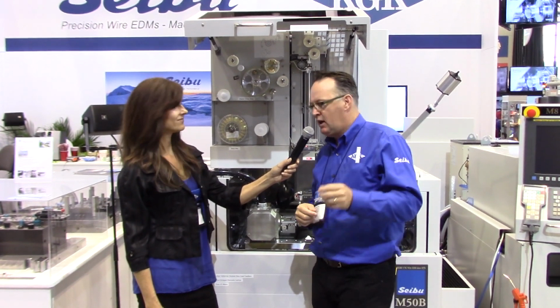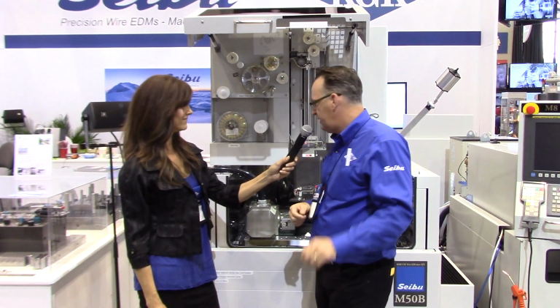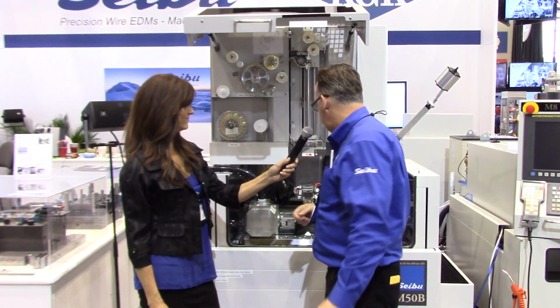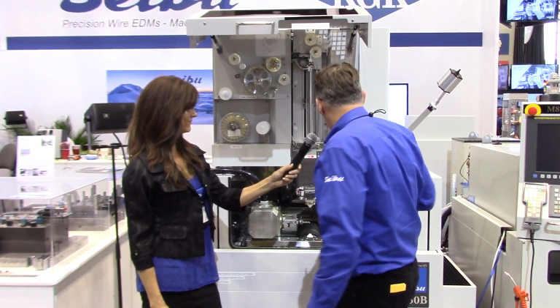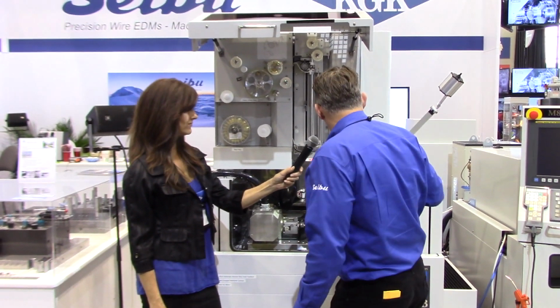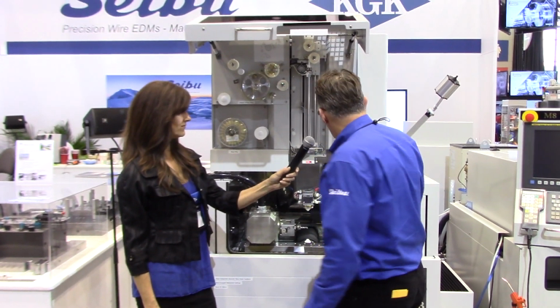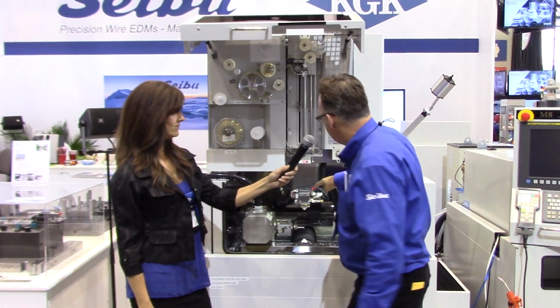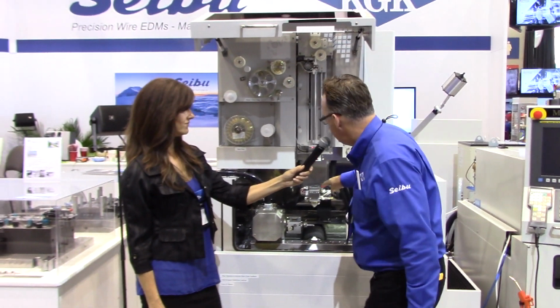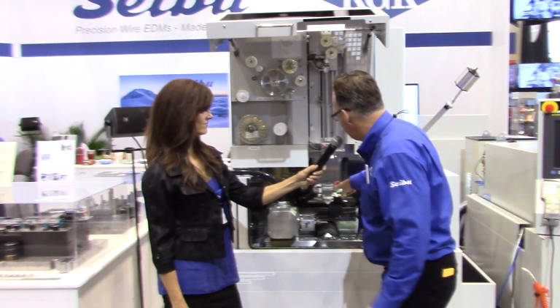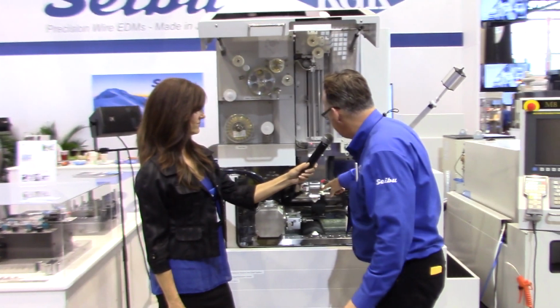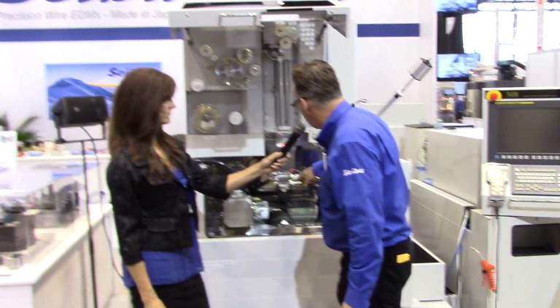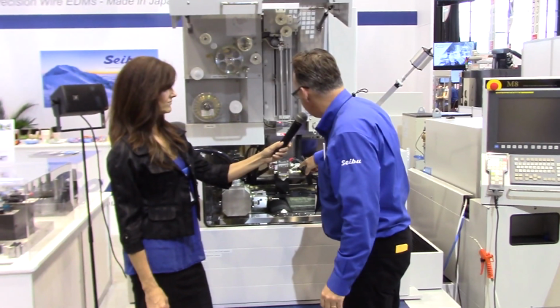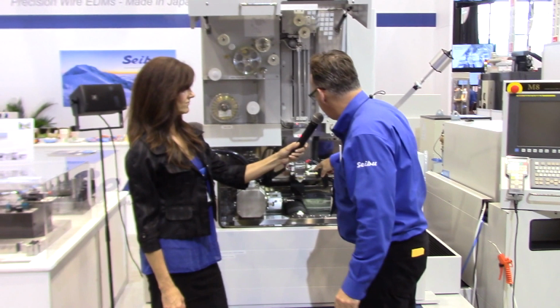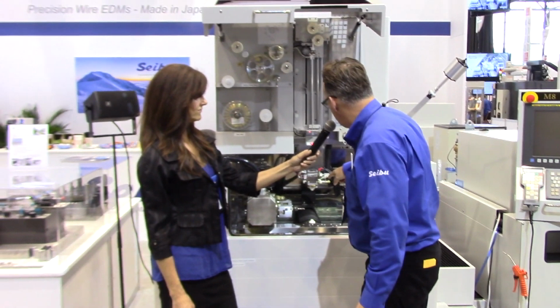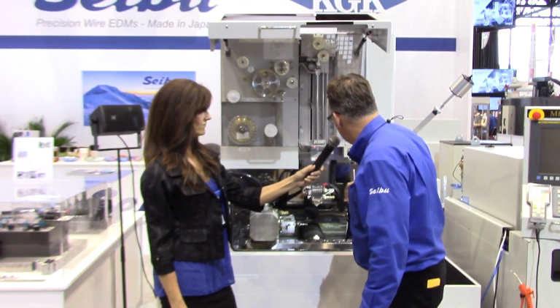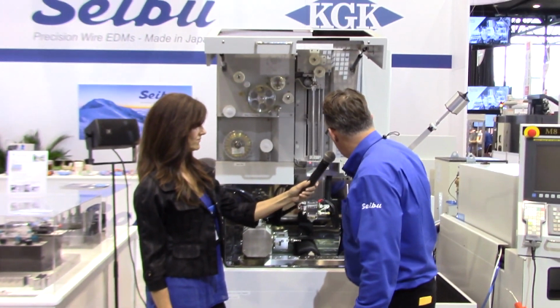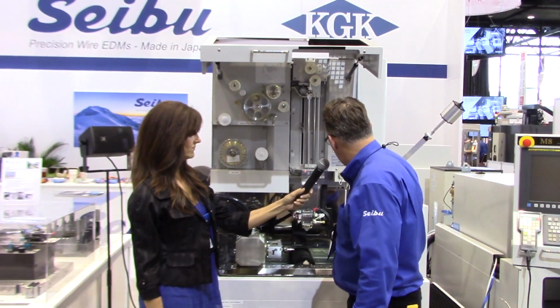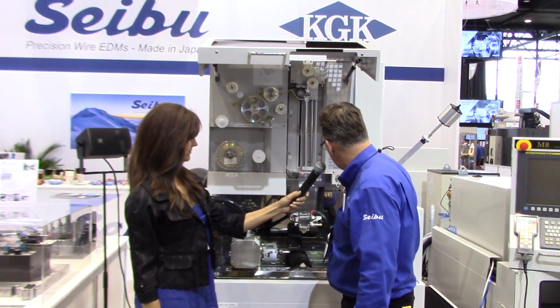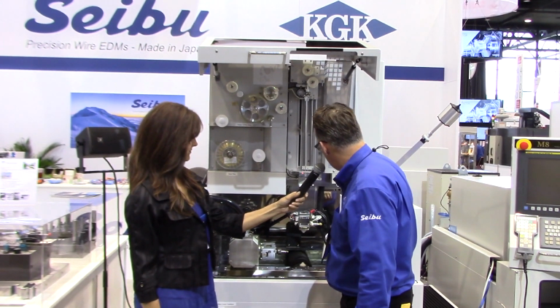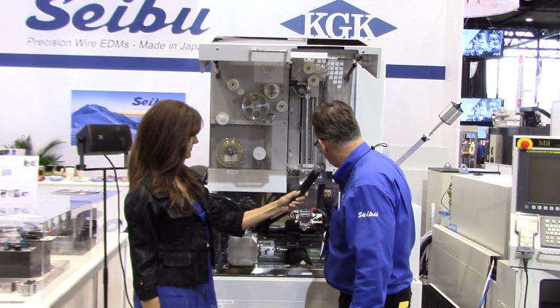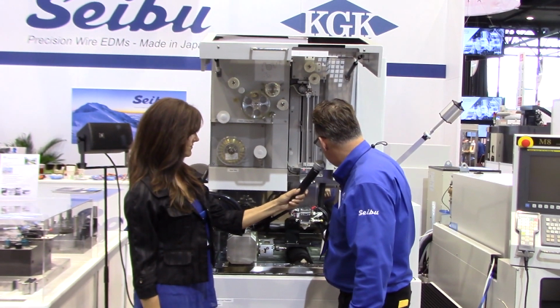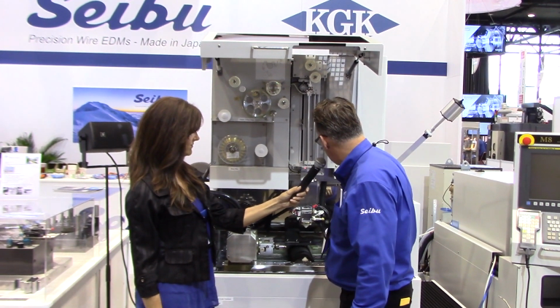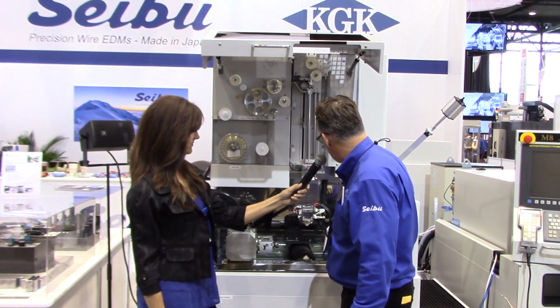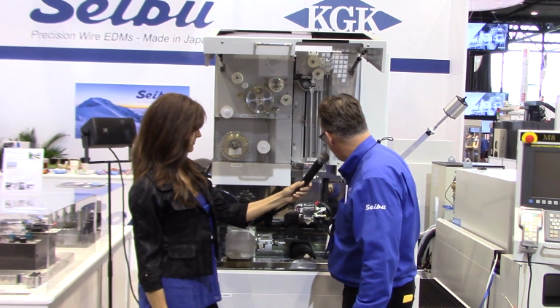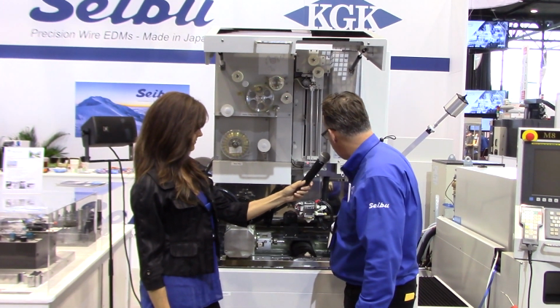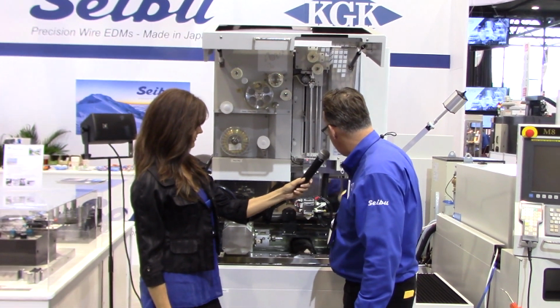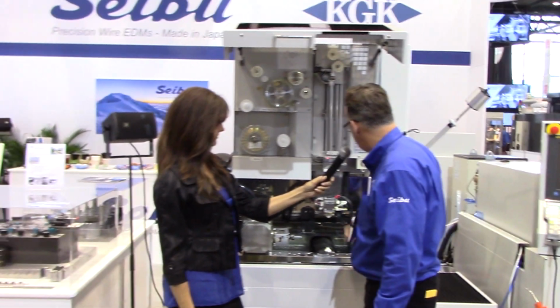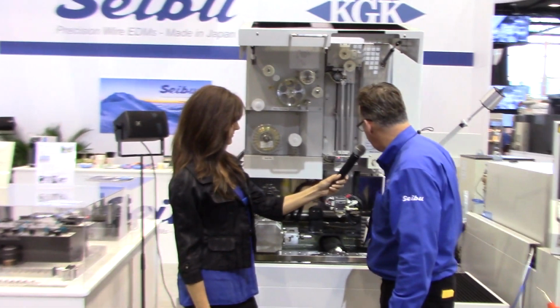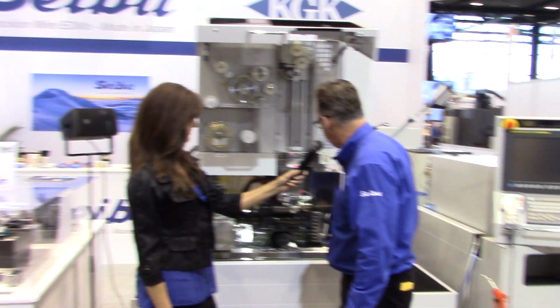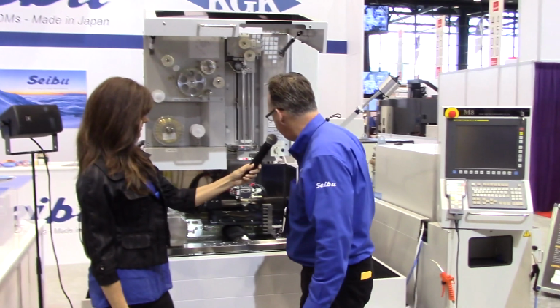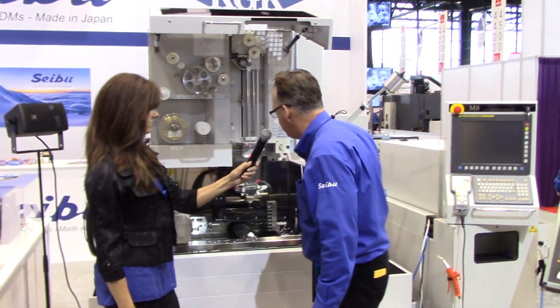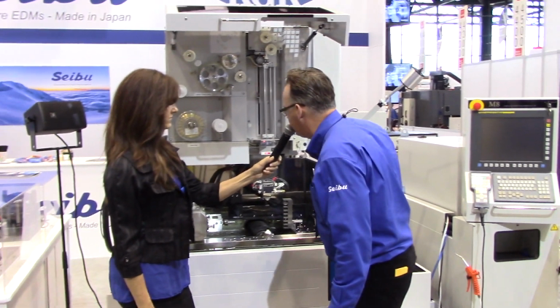For example, we're going to see the AWT process here right now, and we have the slot — the kerf — right there, and it's going to thread through it. Let's take a look.